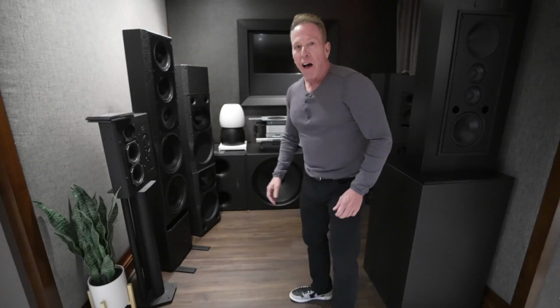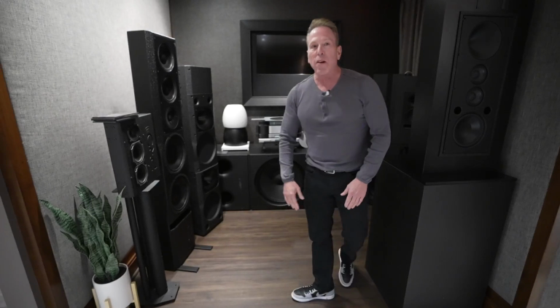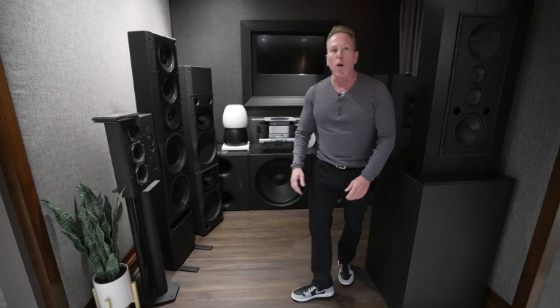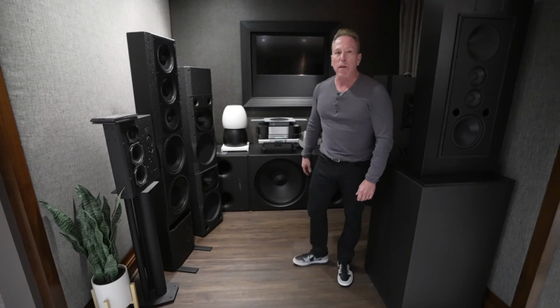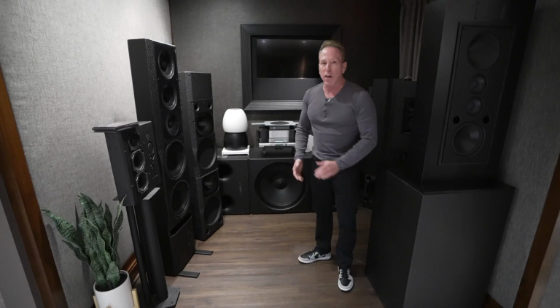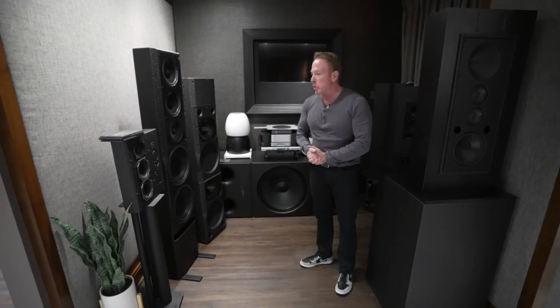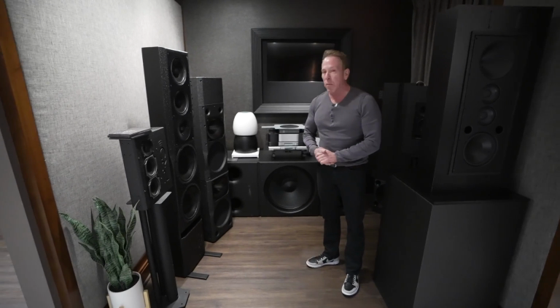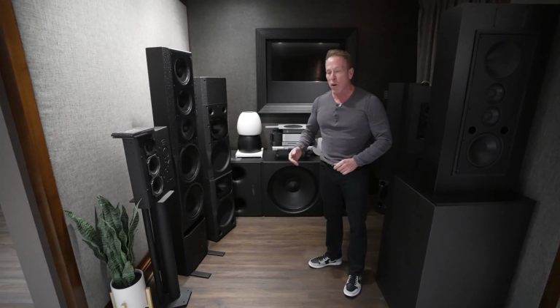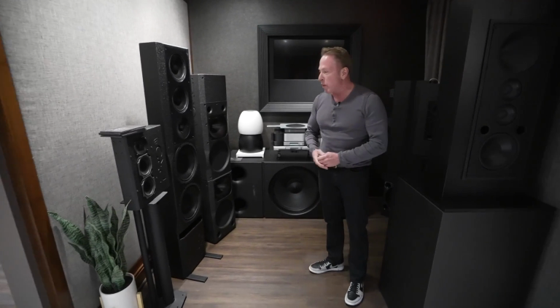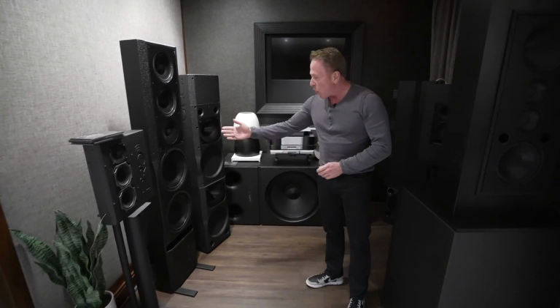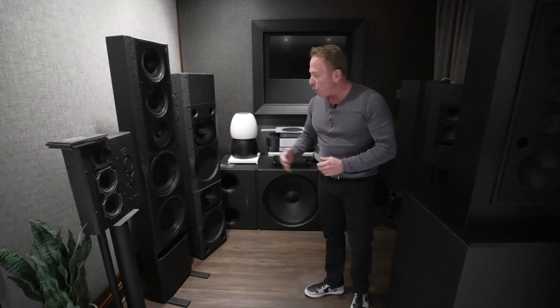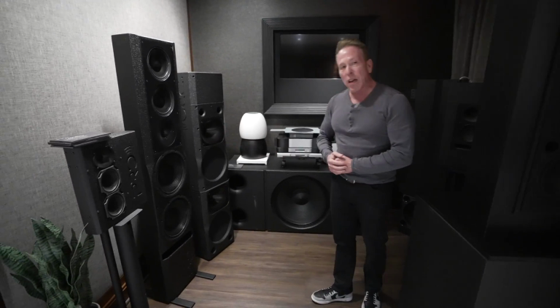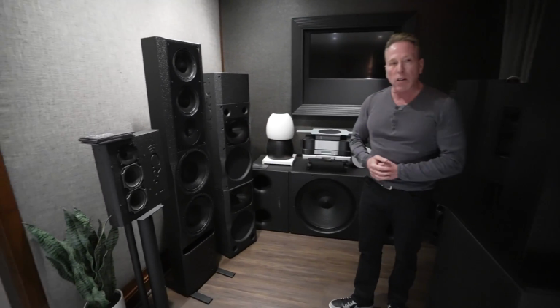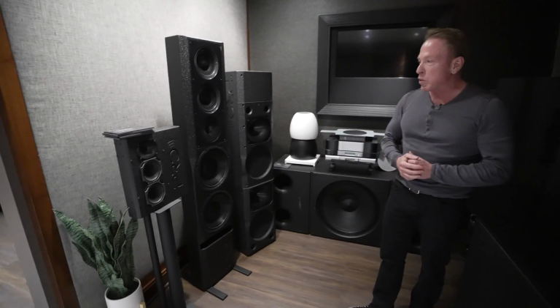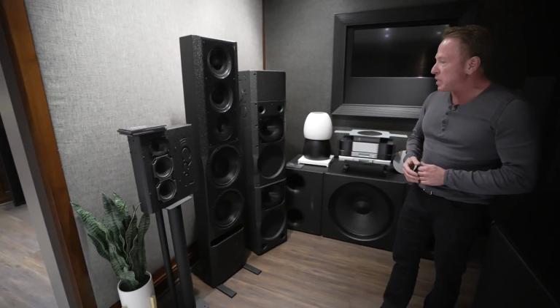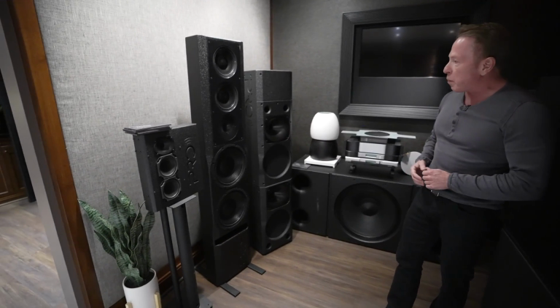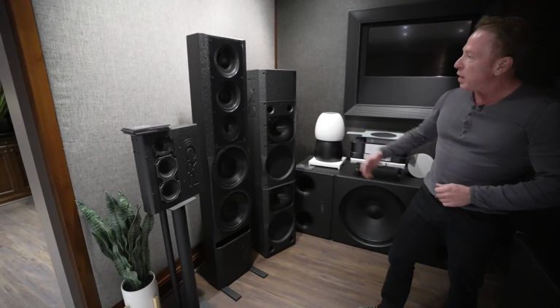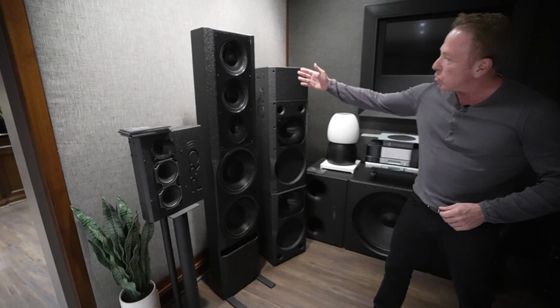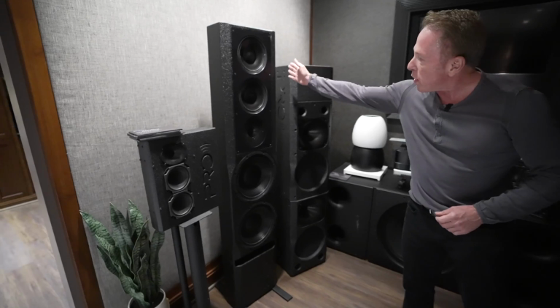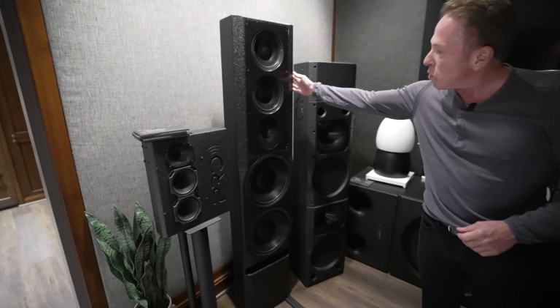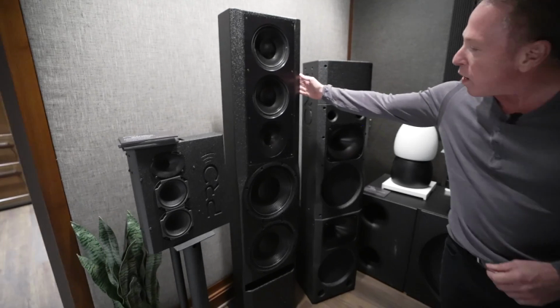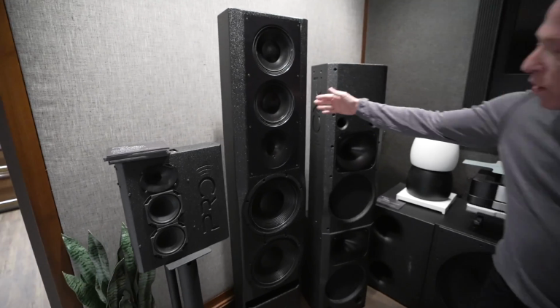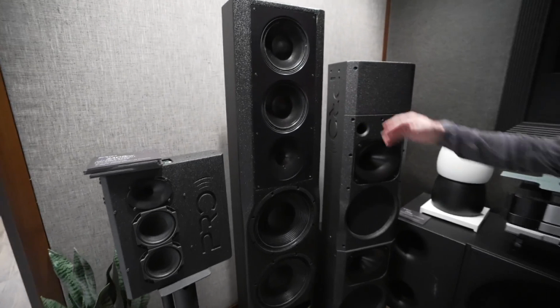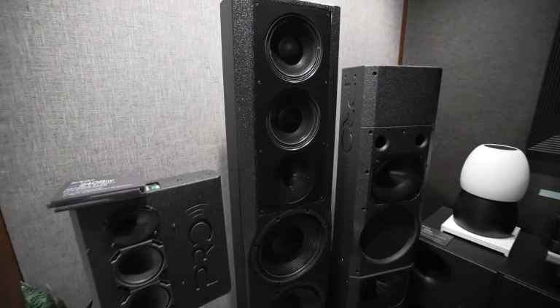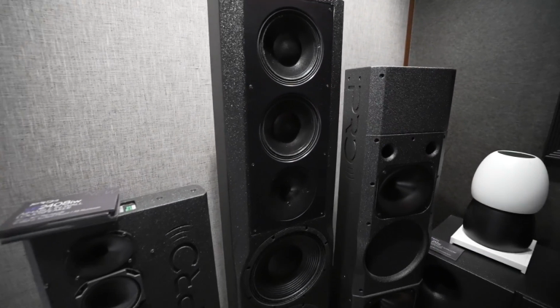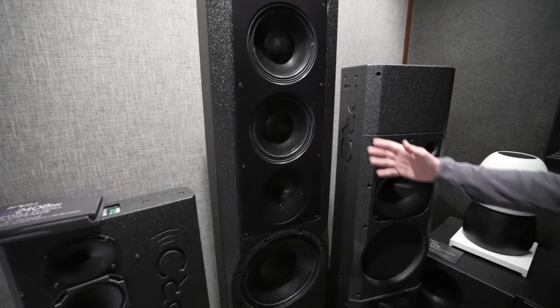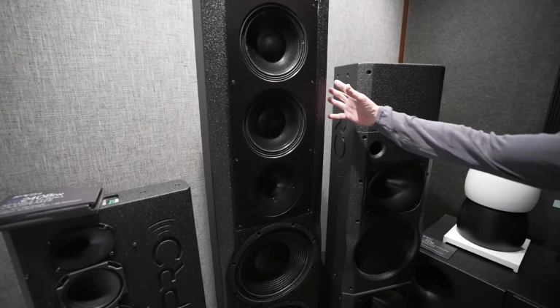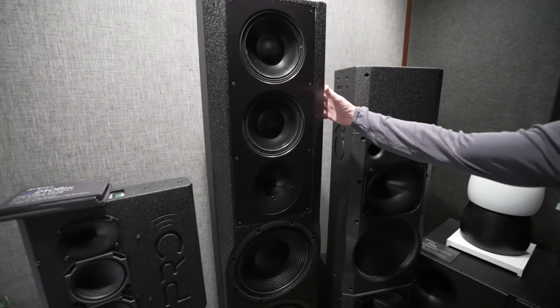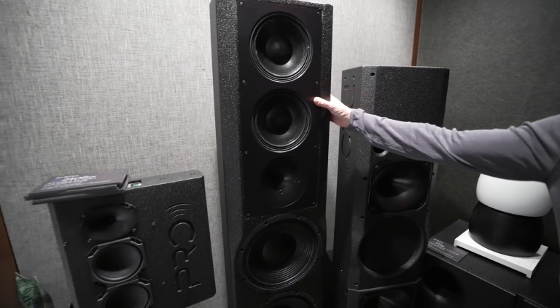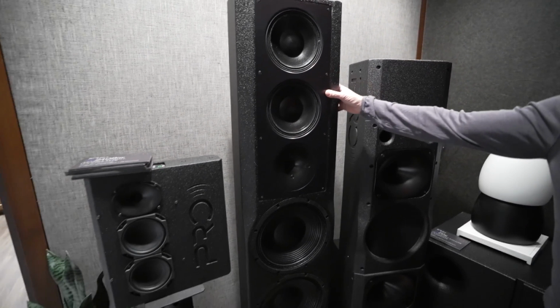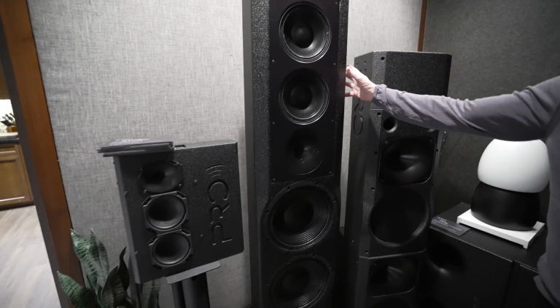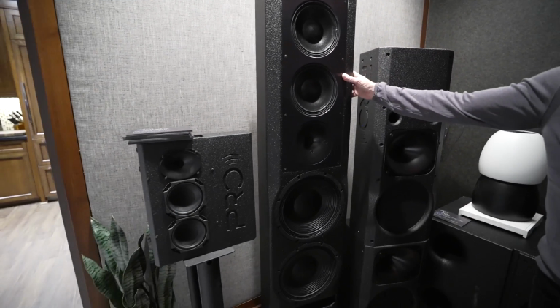Welcome to the Pro Experience Center. My name is Mark, and I'm going to show you around. Here we have a variety of our loudspeakers on passive display. Here's our 28212 — the only loudspeaker in the world that fits into a 14-inch wide stud bay.